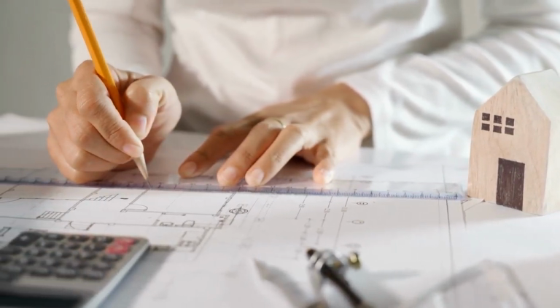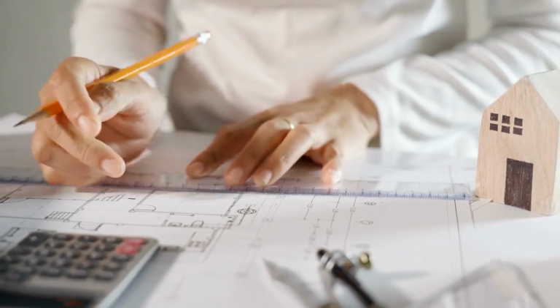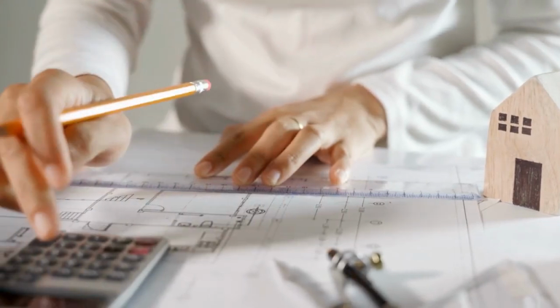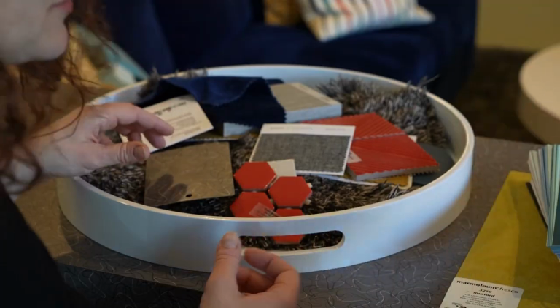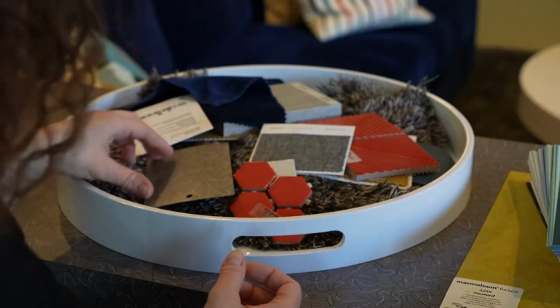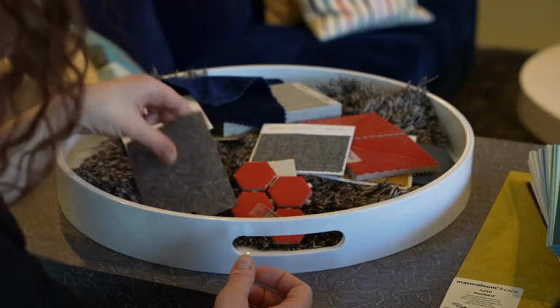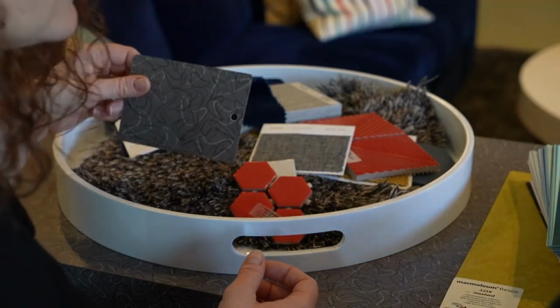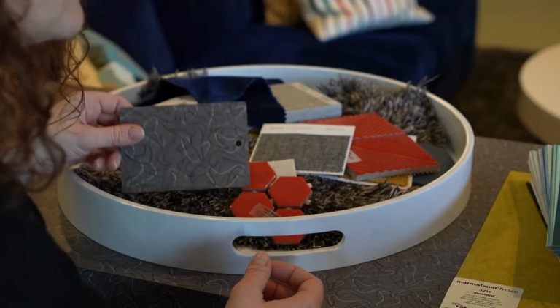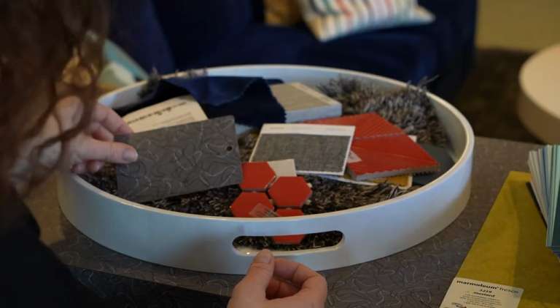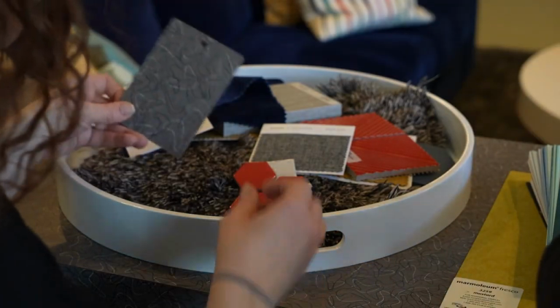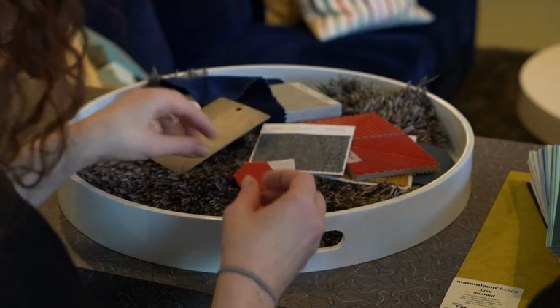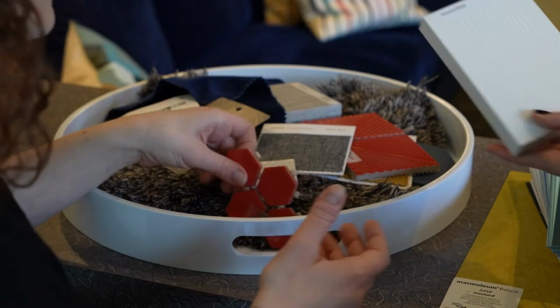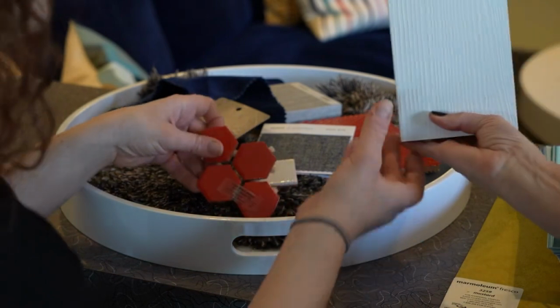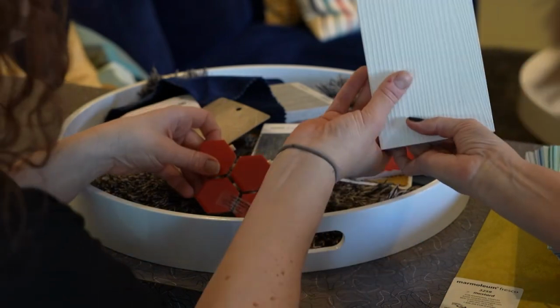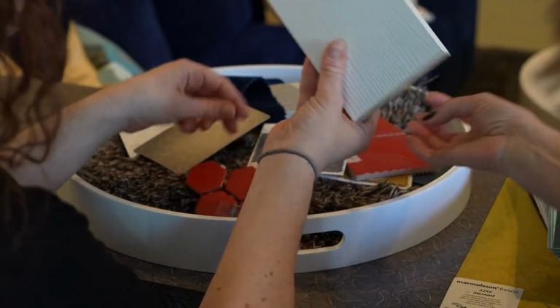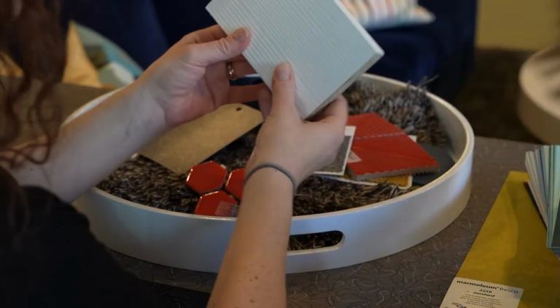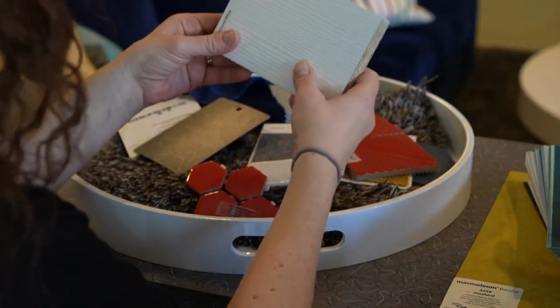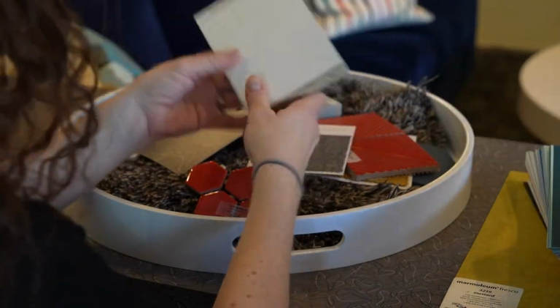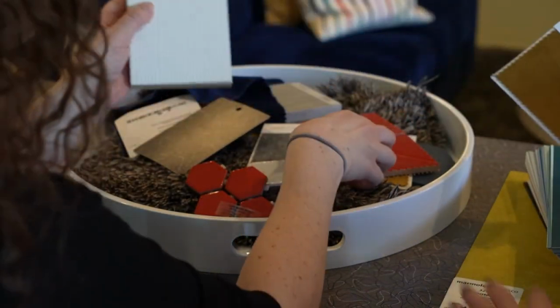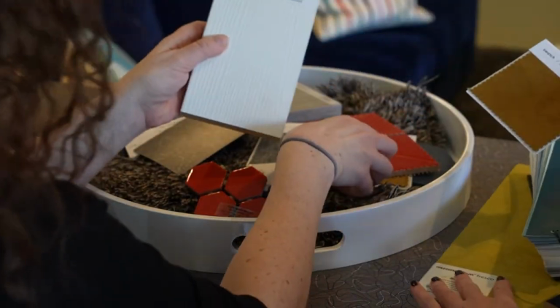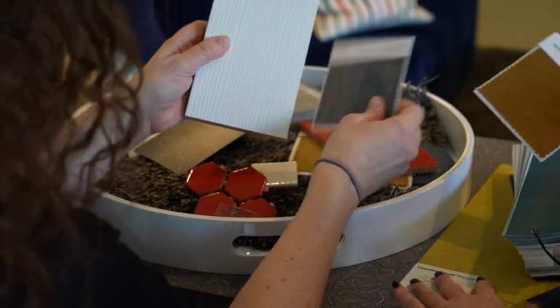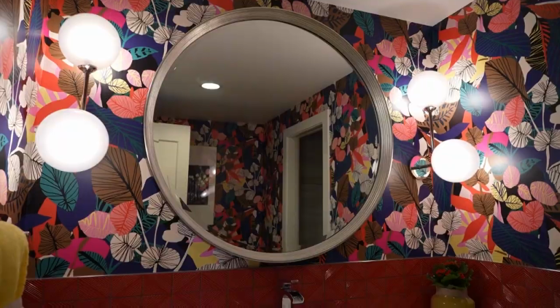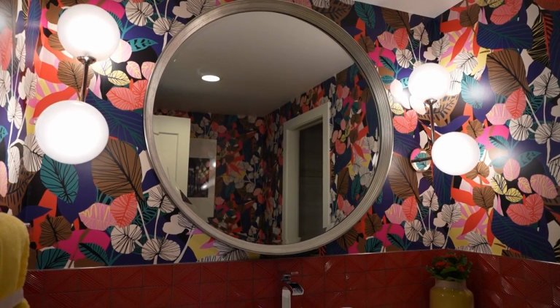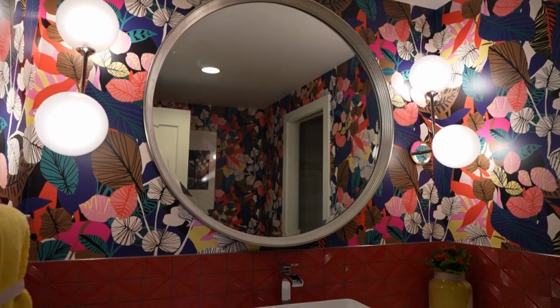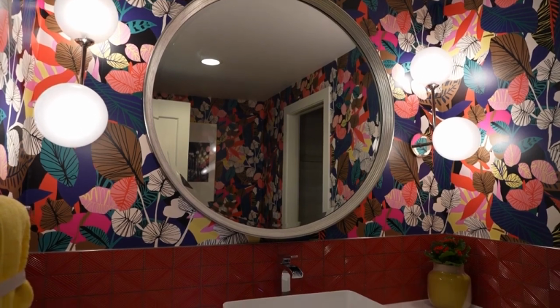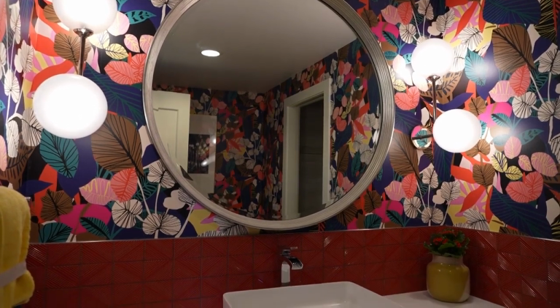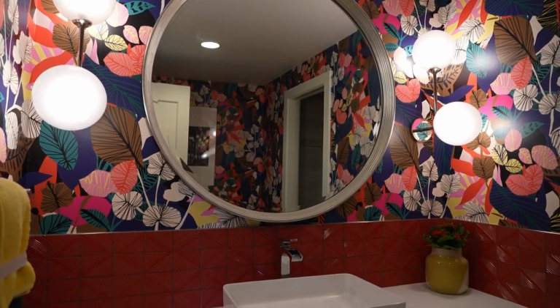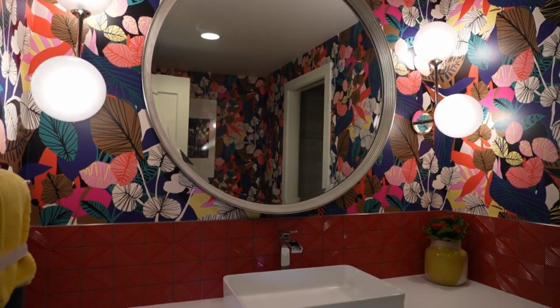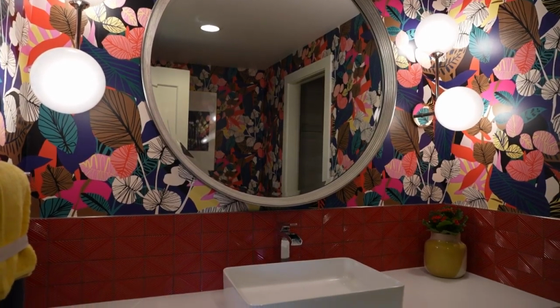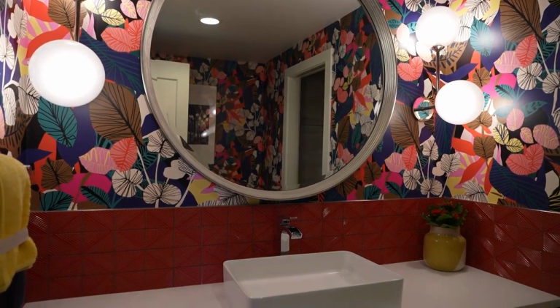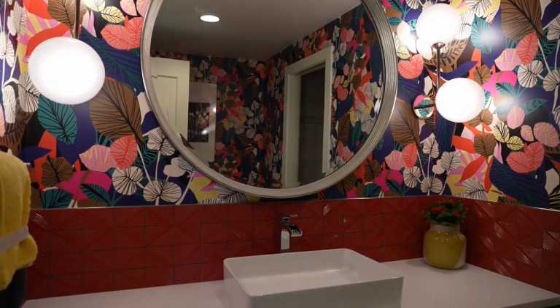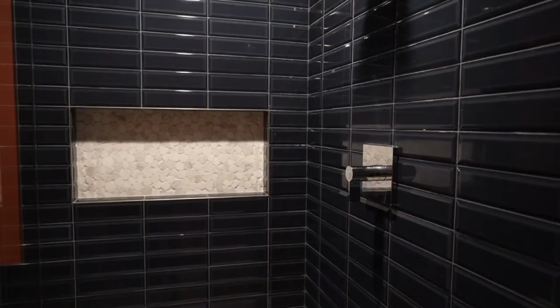From there, I usually start to work with color concepts, which is pulling in wall finishes, floor options — all that type of thing — and start narrowing down the overall color concept. From there it just builds into furniture, lighting, and all the other components.